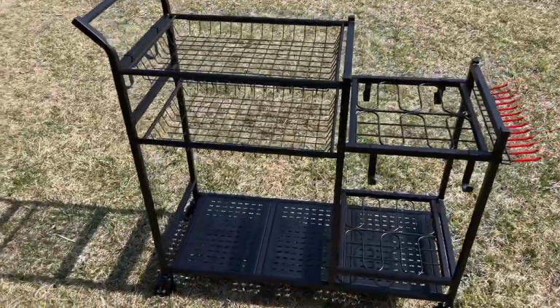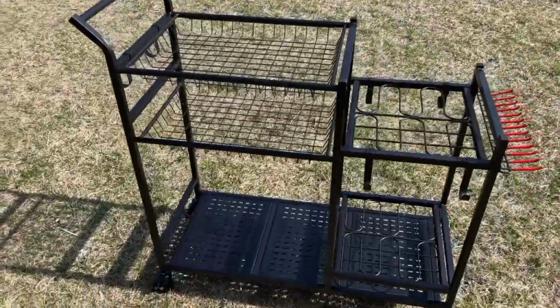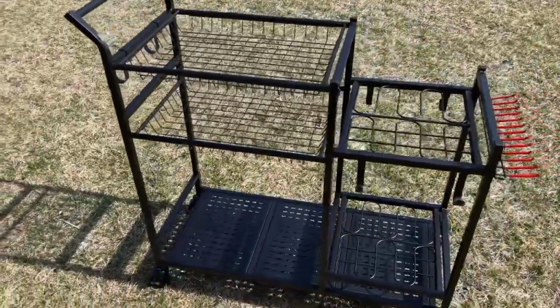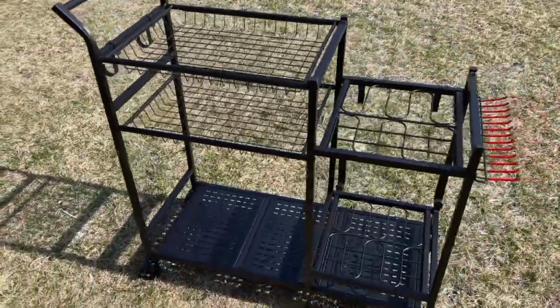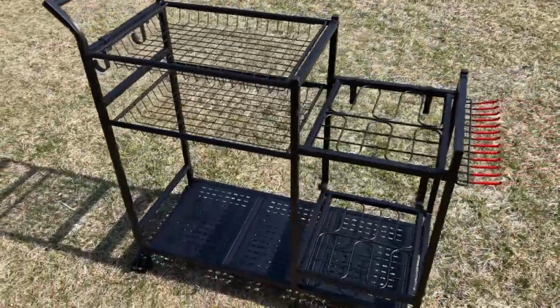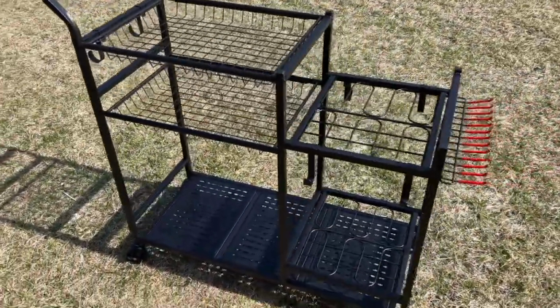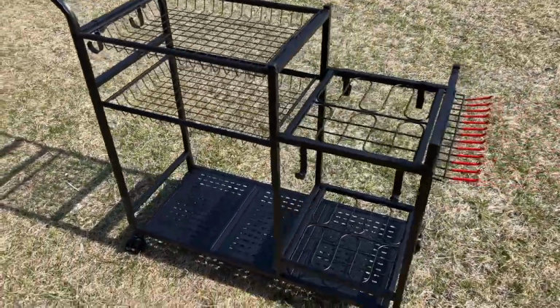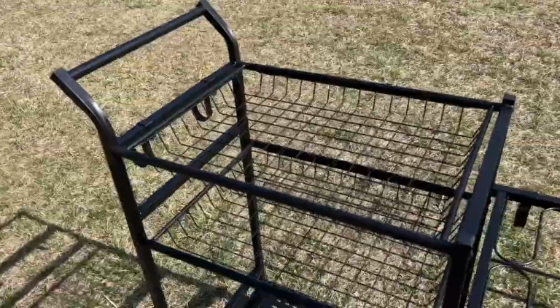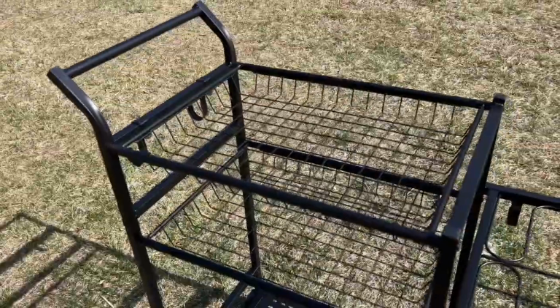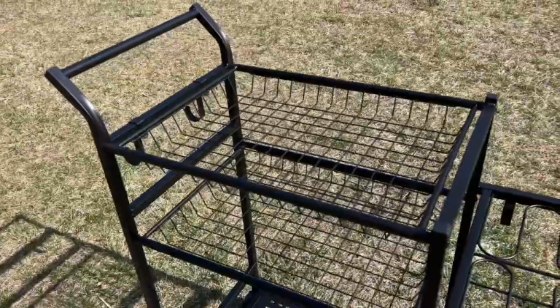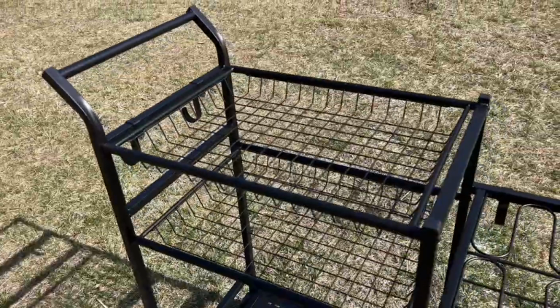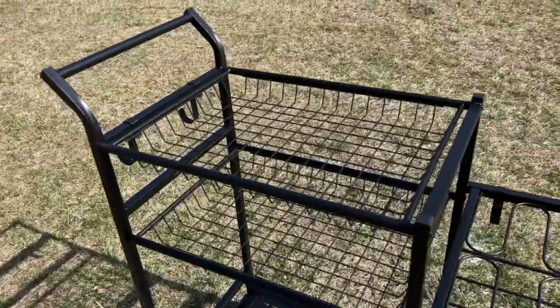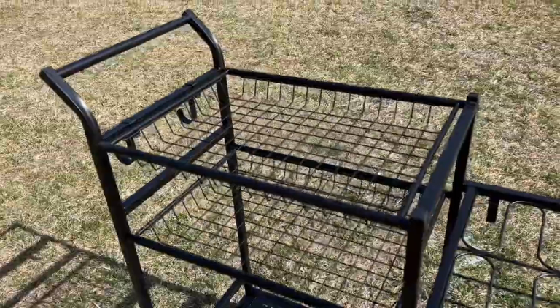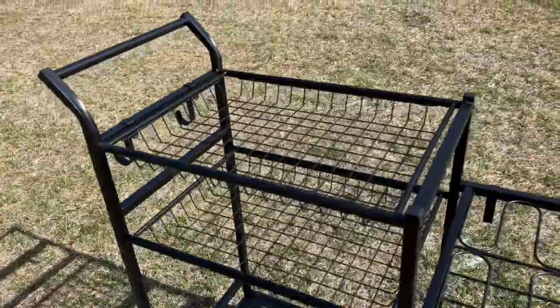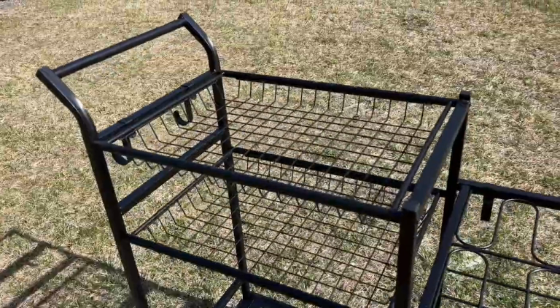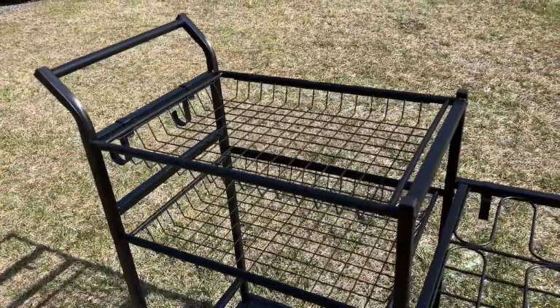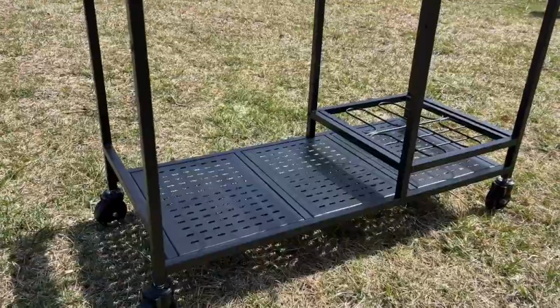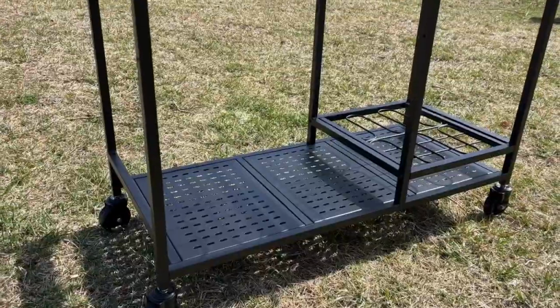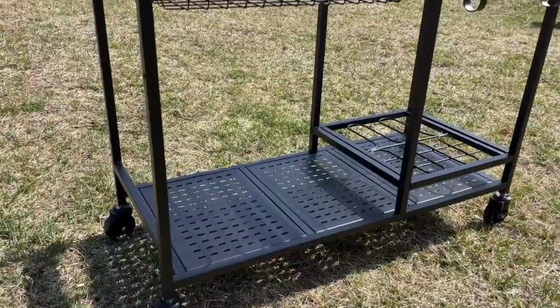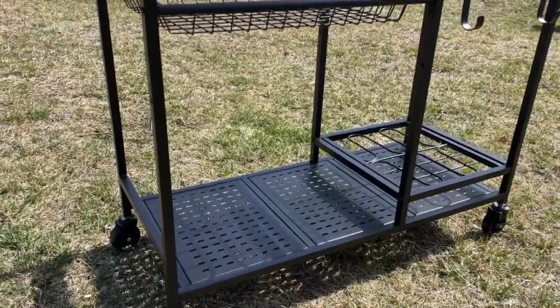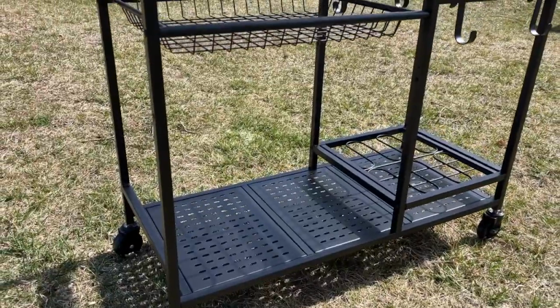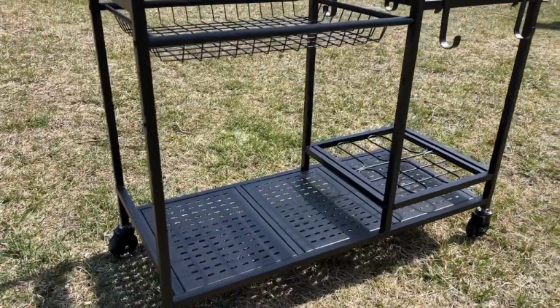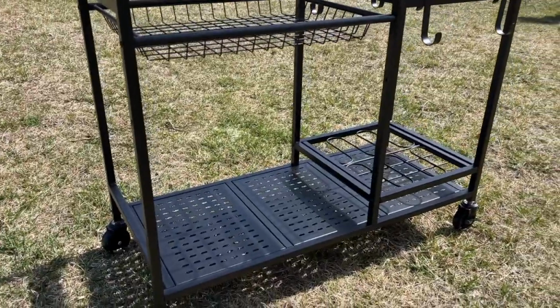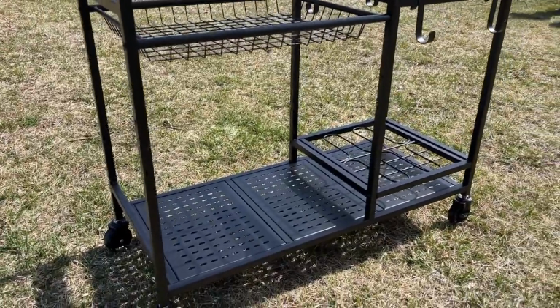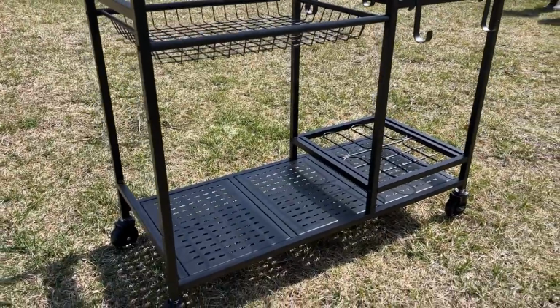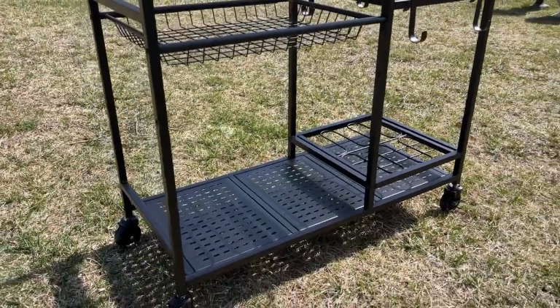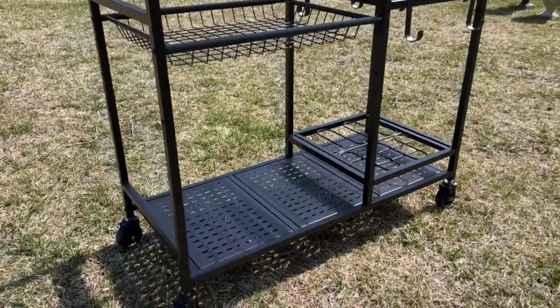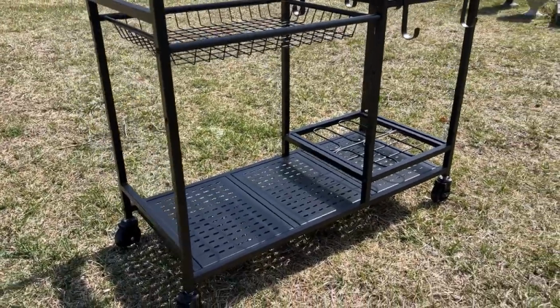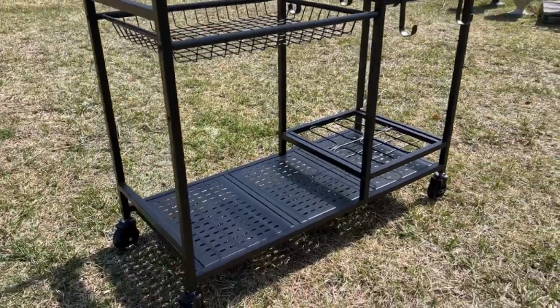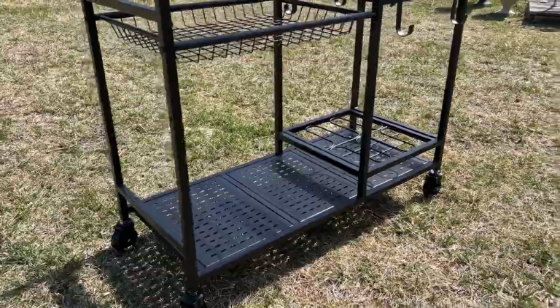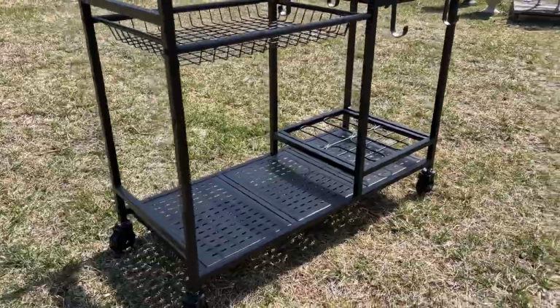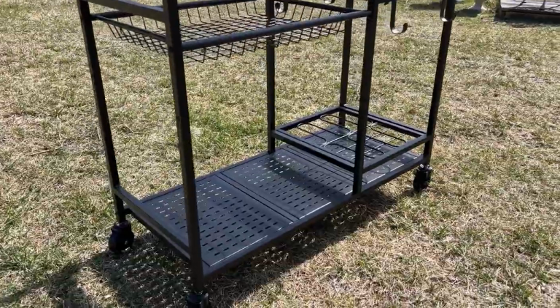This cart truly has so much storage. It has these two basket shelves and then this one taller shelf that can hold bigger bags of soil or whatever you need.